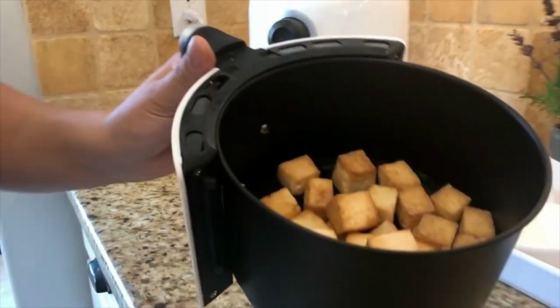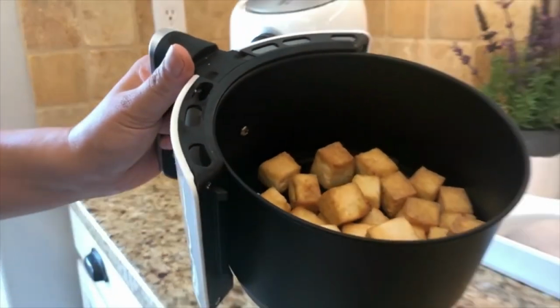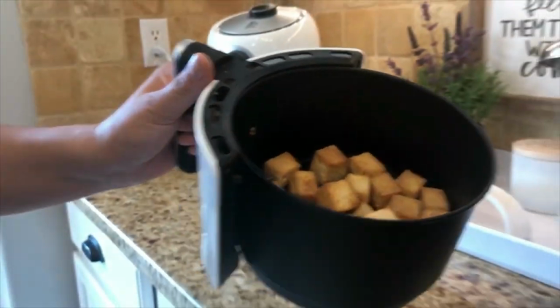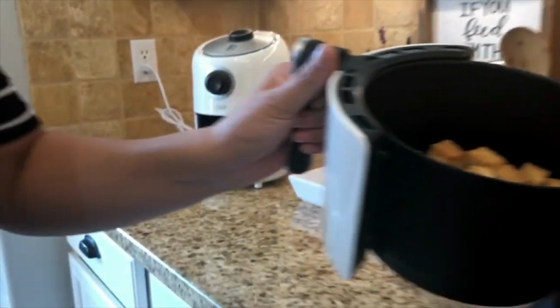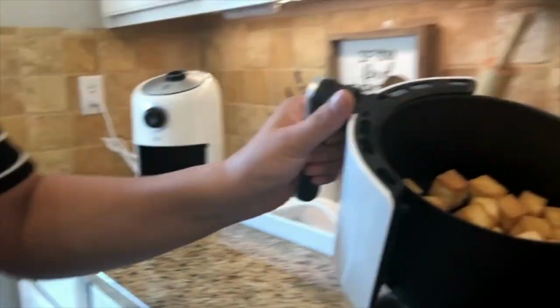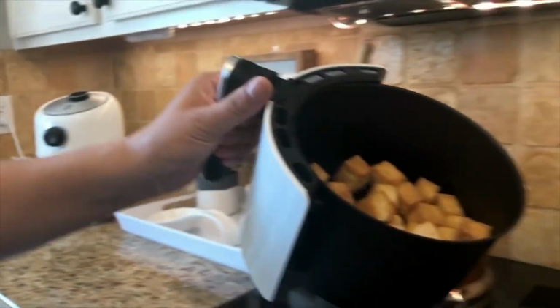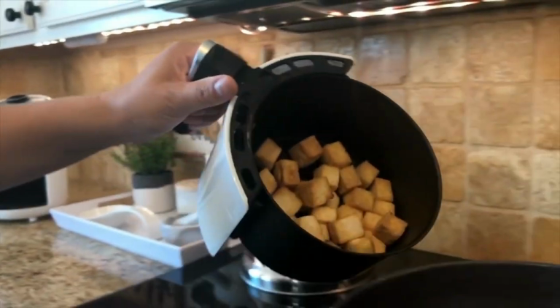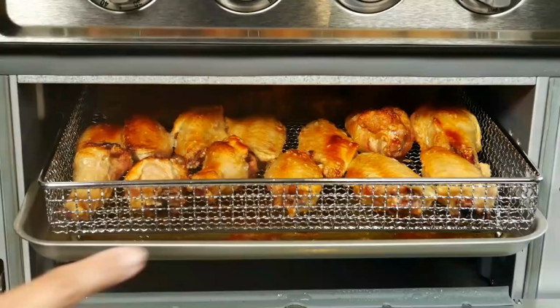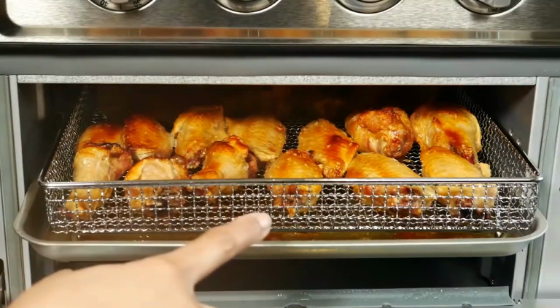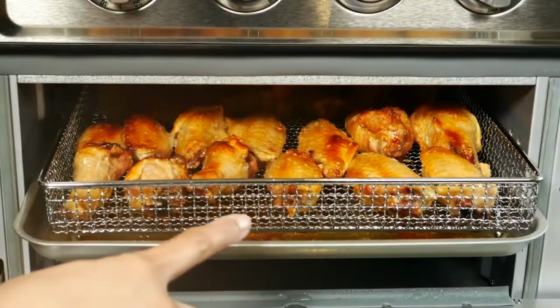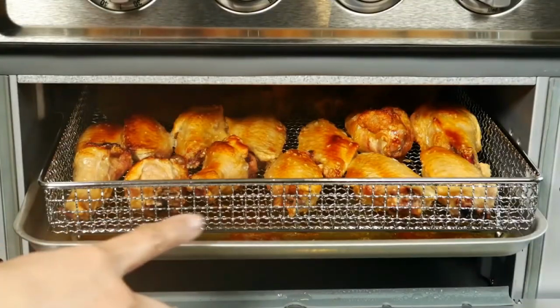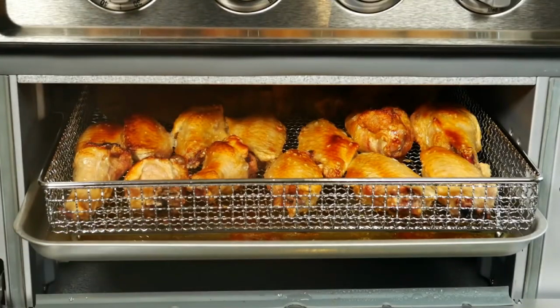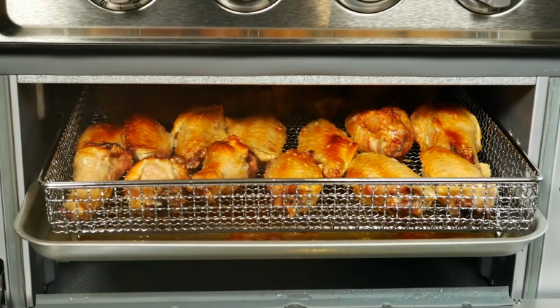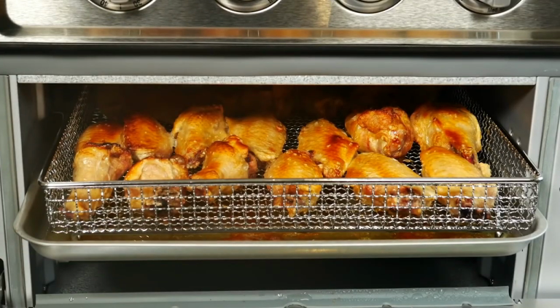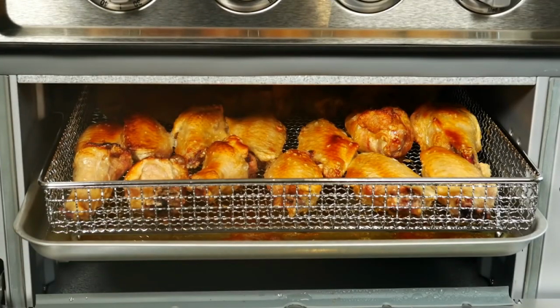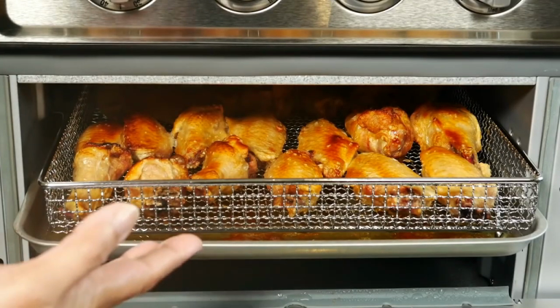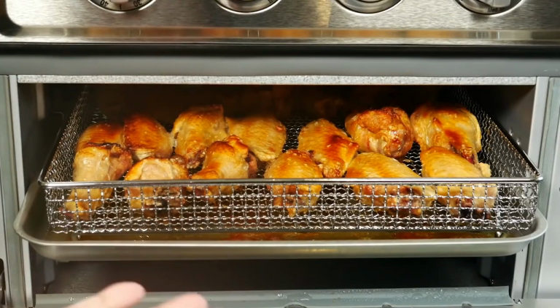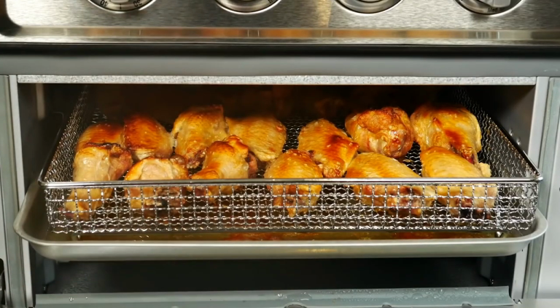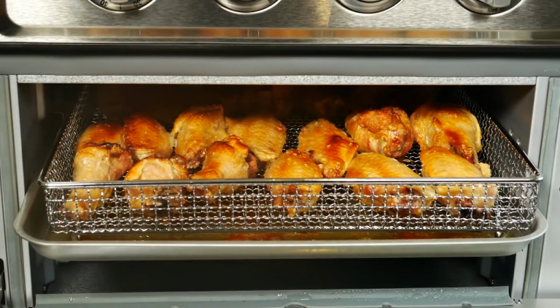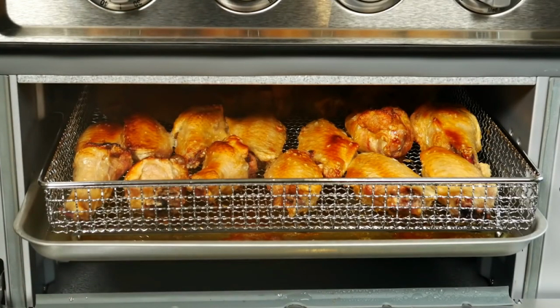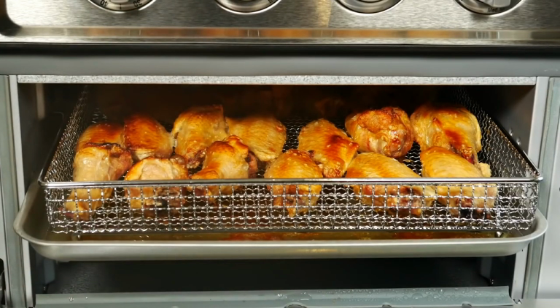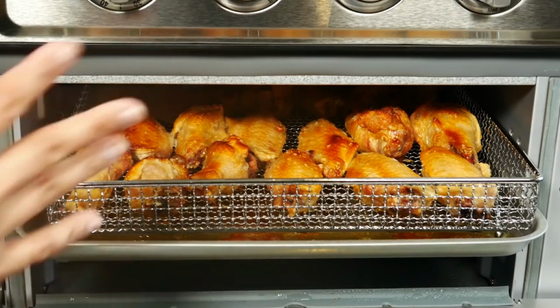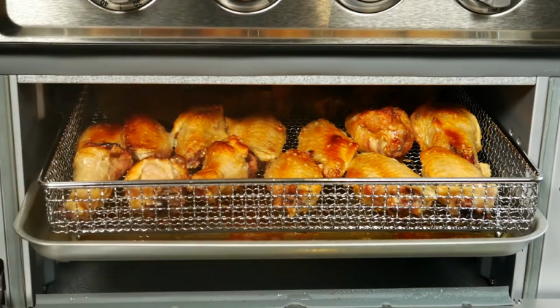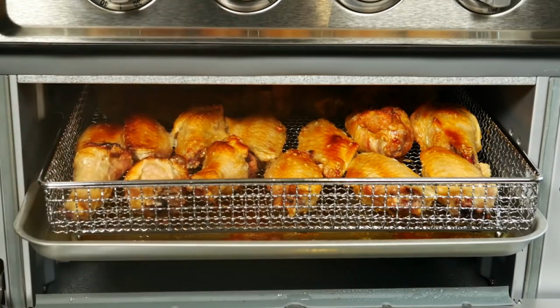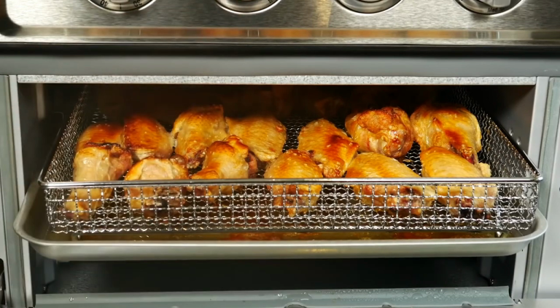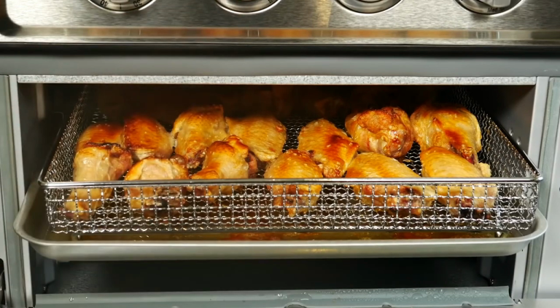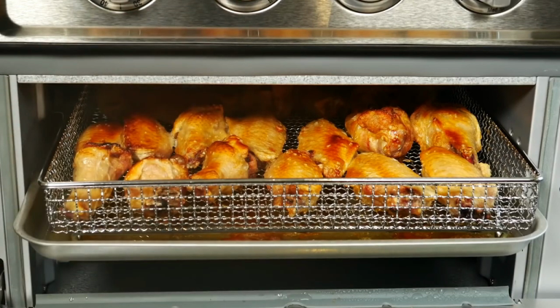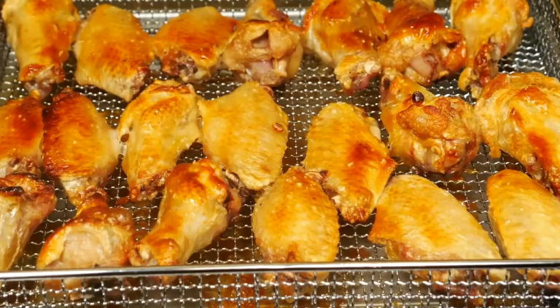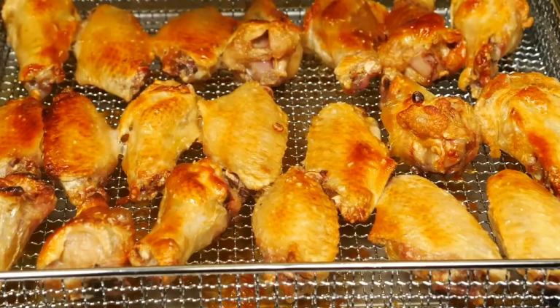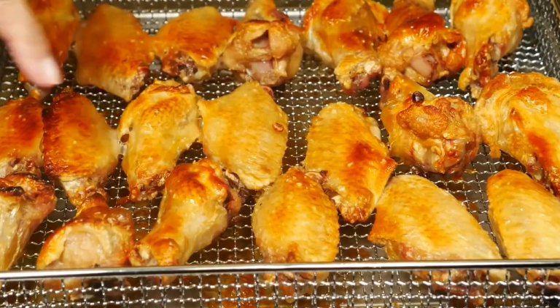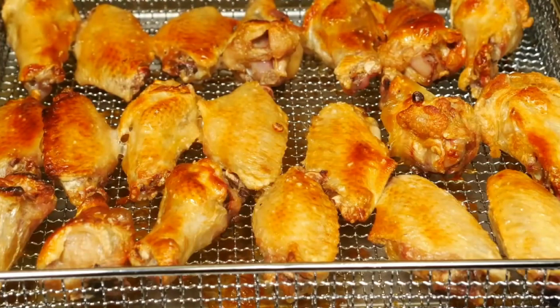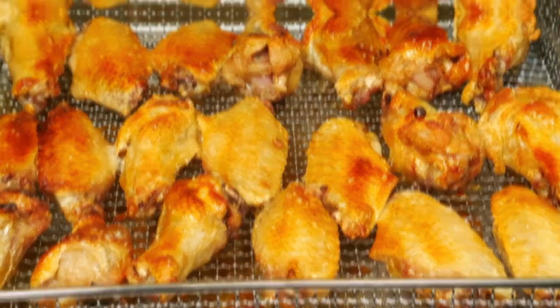In order to assist you, we have researched the most highly rated products out there and look forward to showing you the top five best air fryers of 2023. Let's get into it.